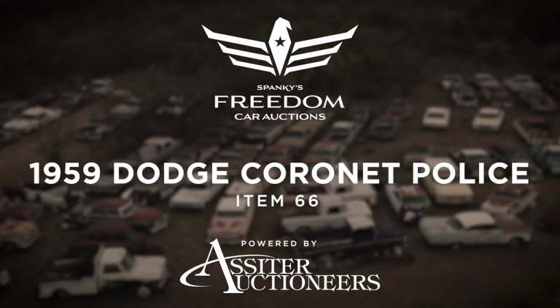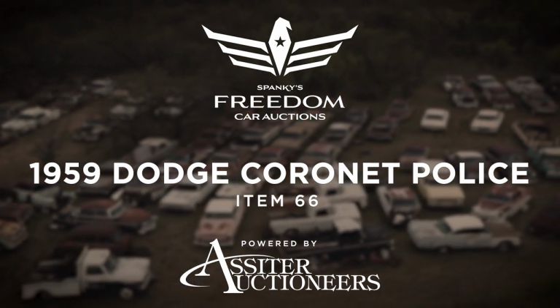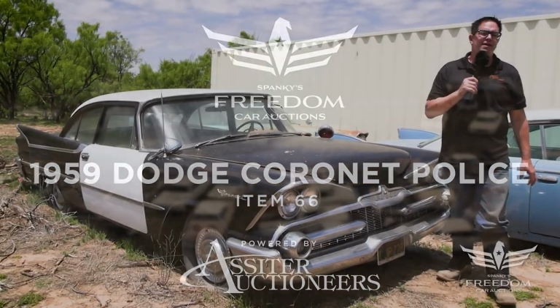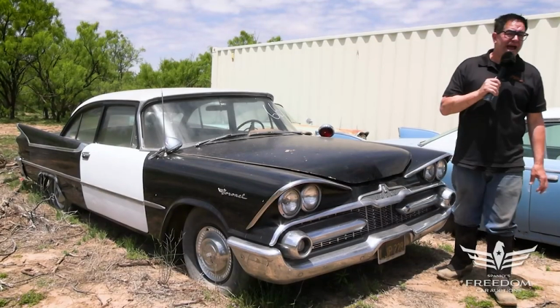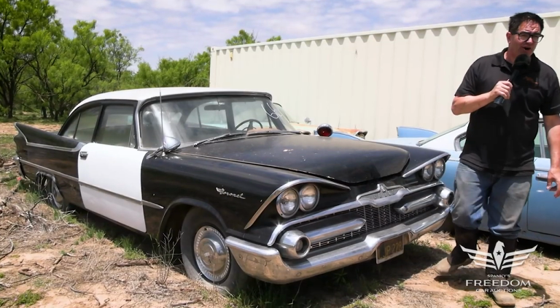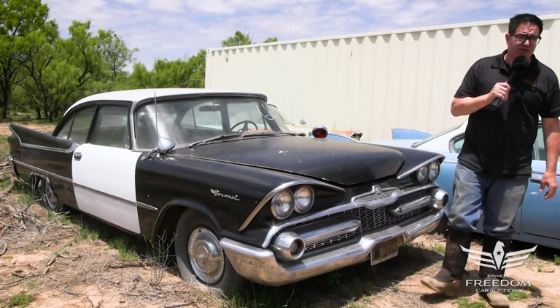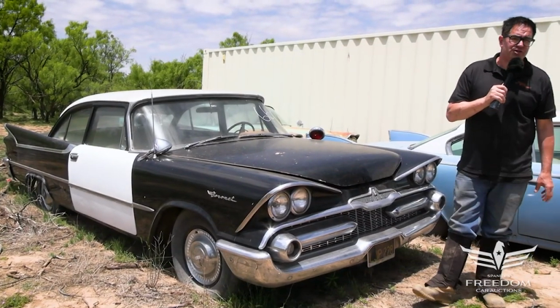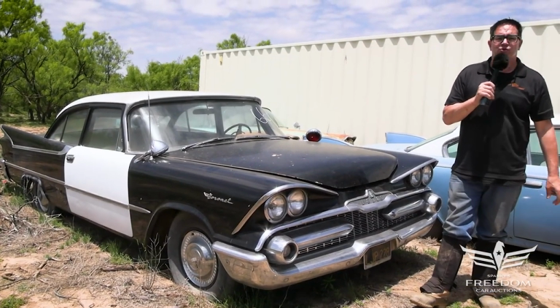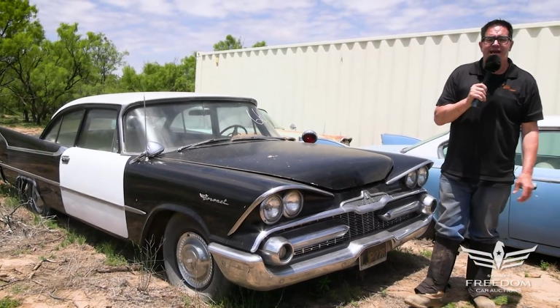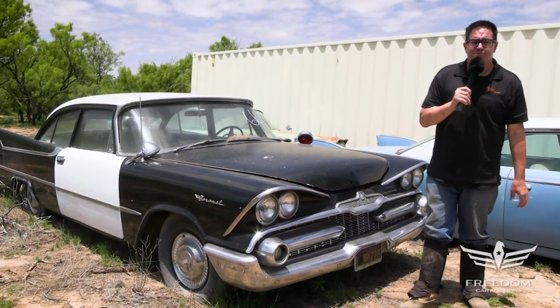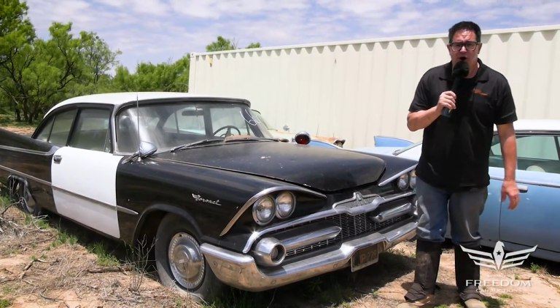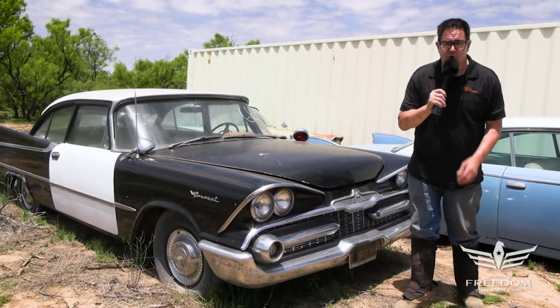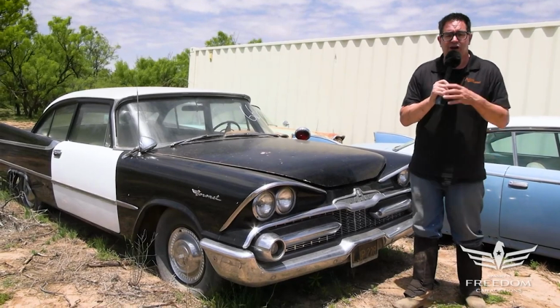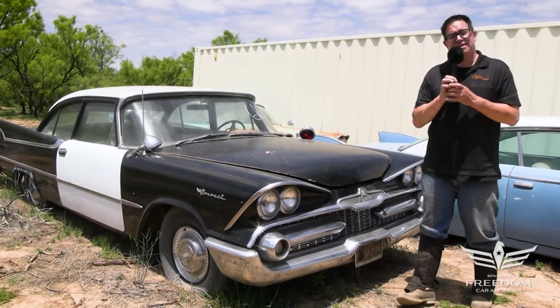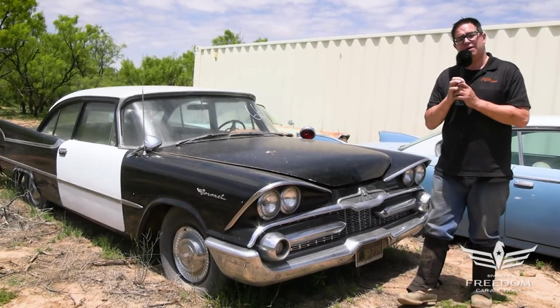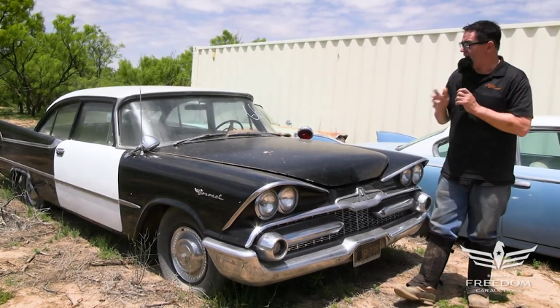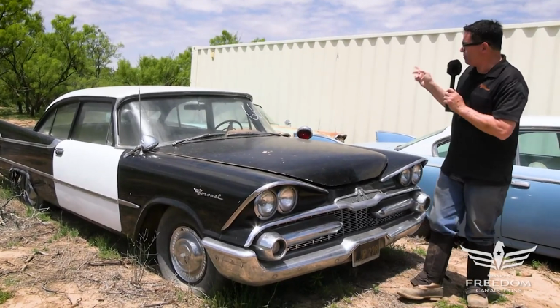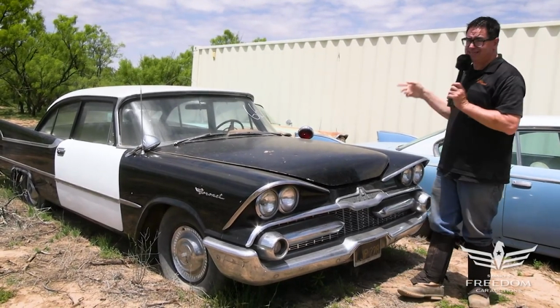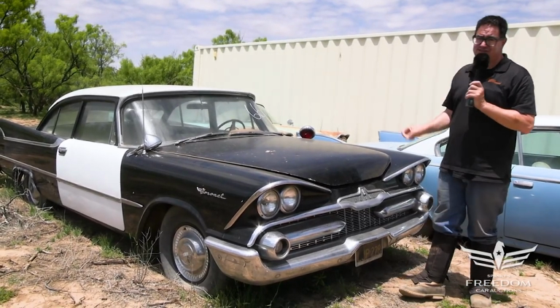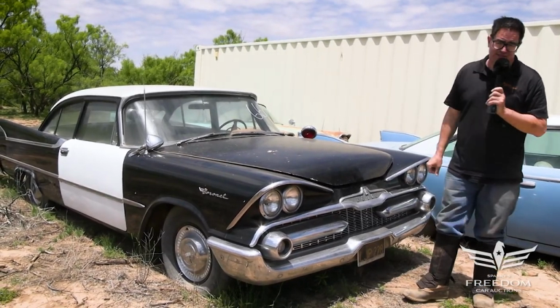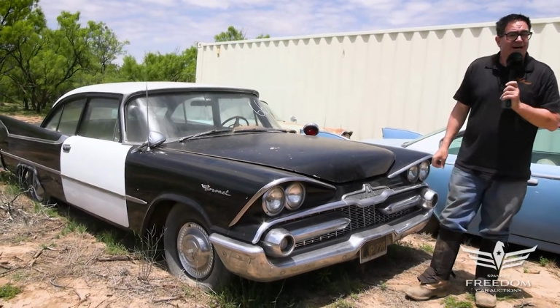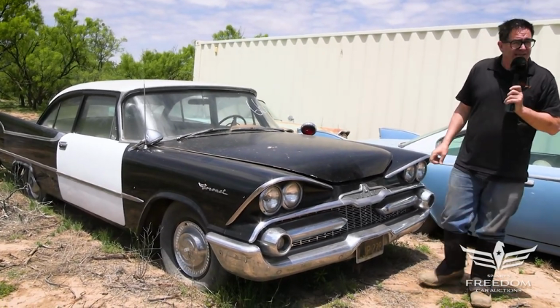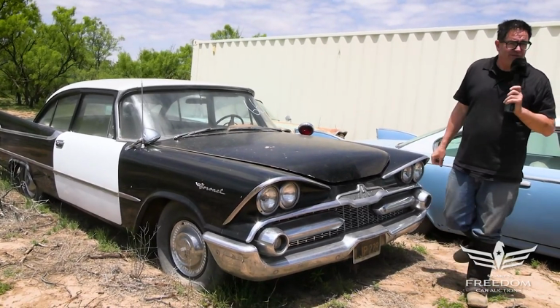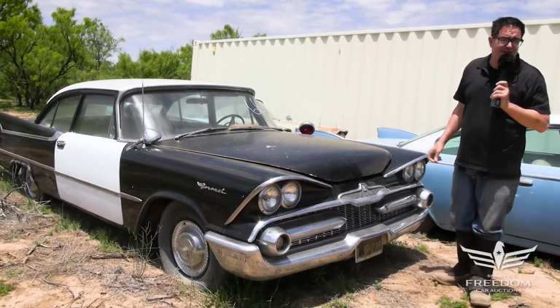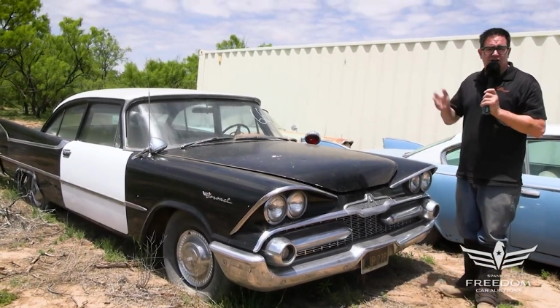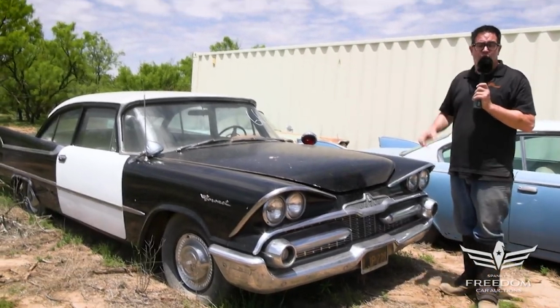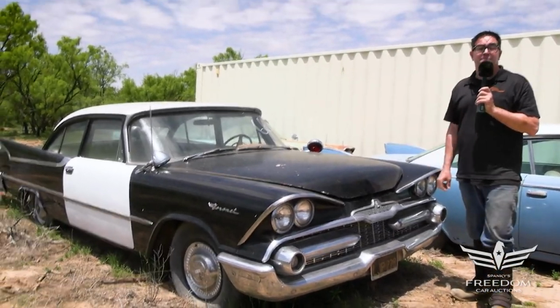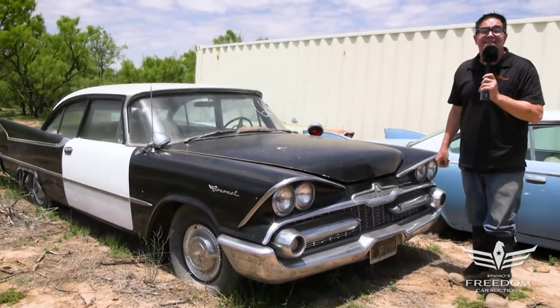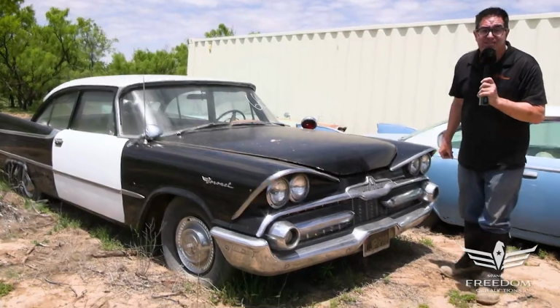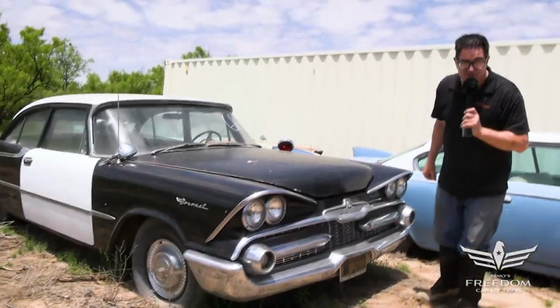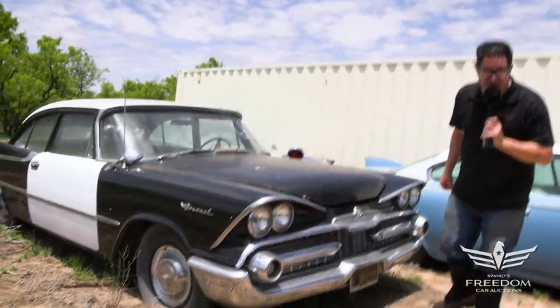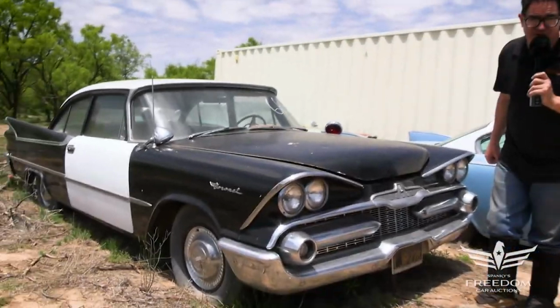Steve Mignone here for Assetter Auctioneers and the Great Texas Mopar Horde auction event with item number 66, a 1959 Dodge Coronet Police Interceptor.